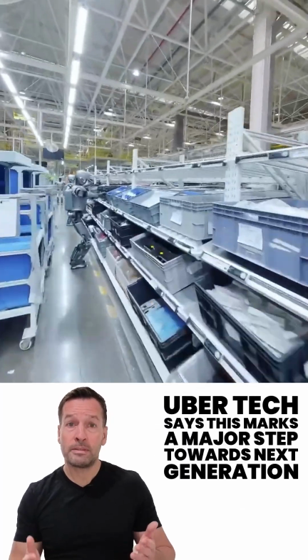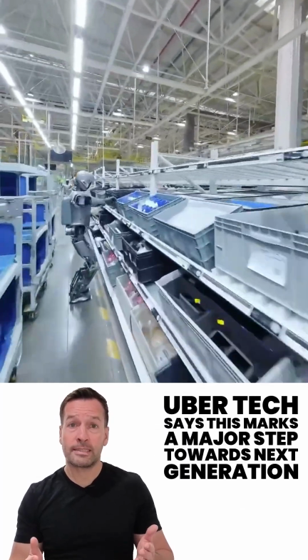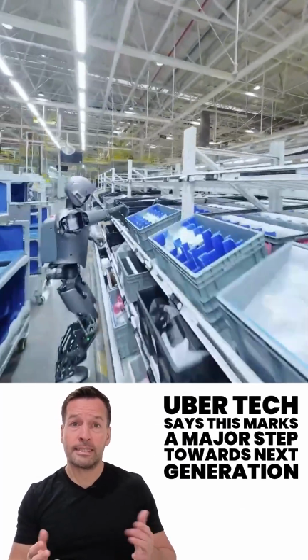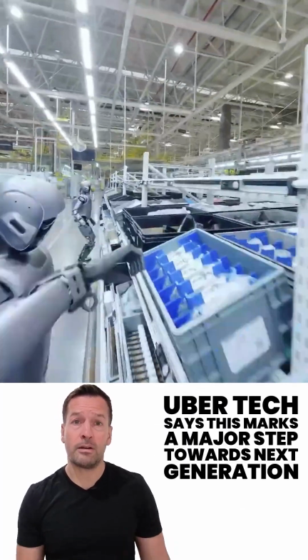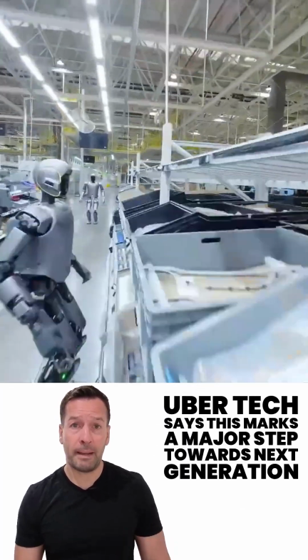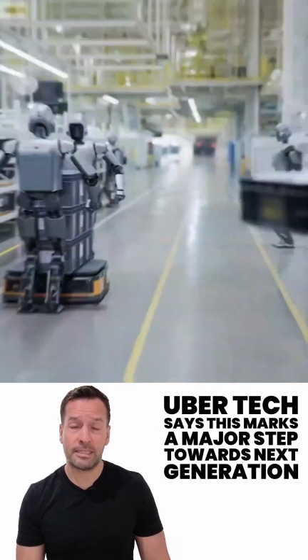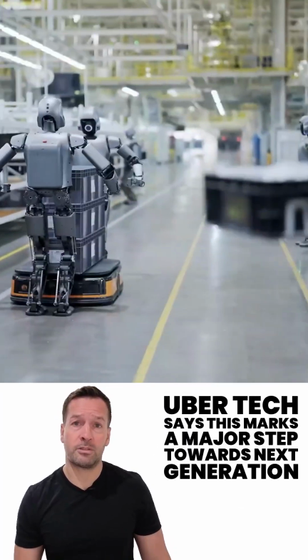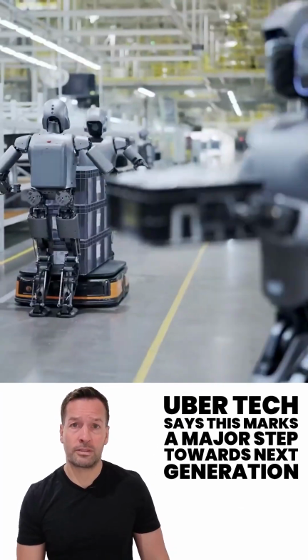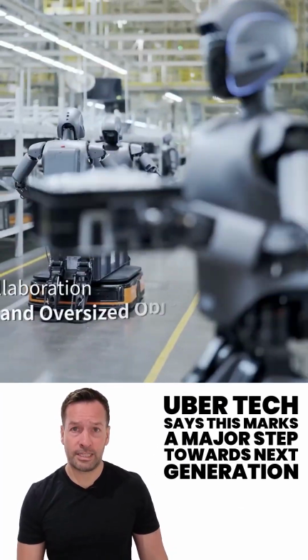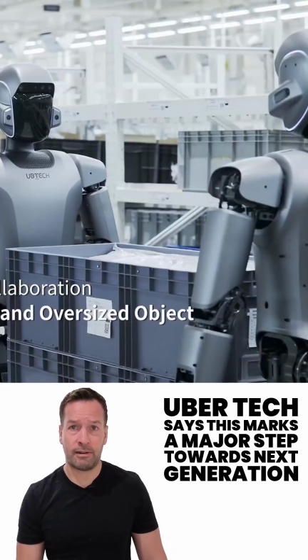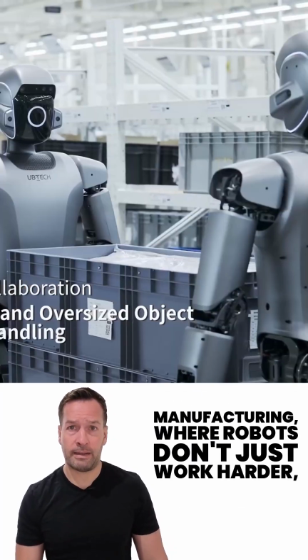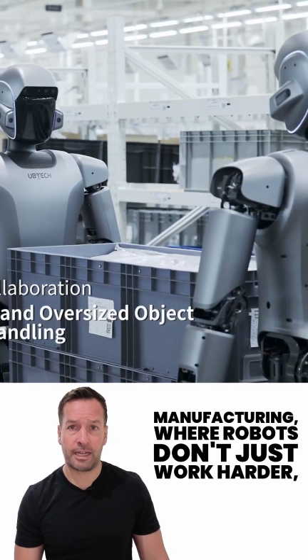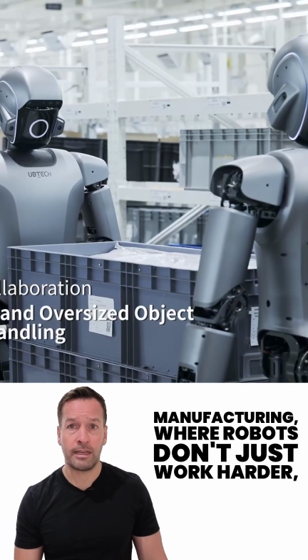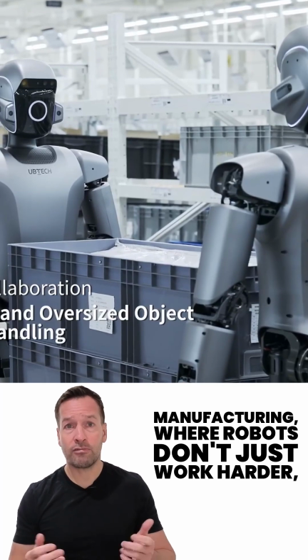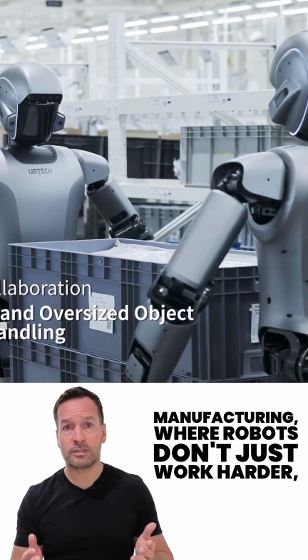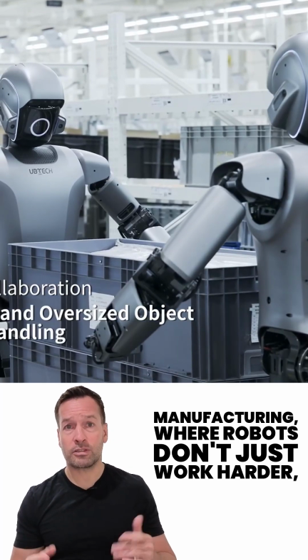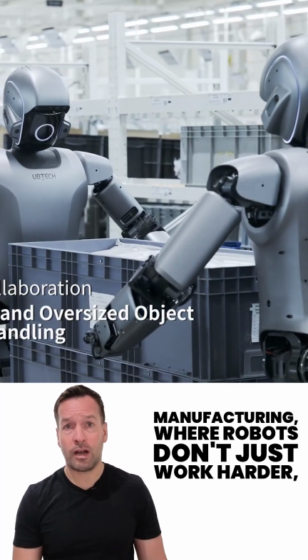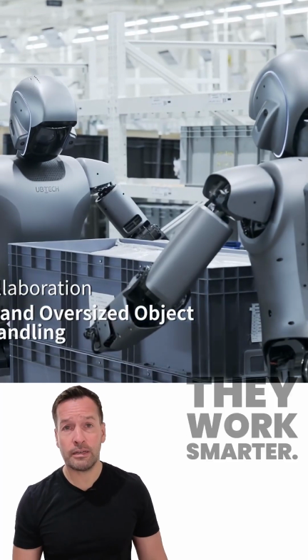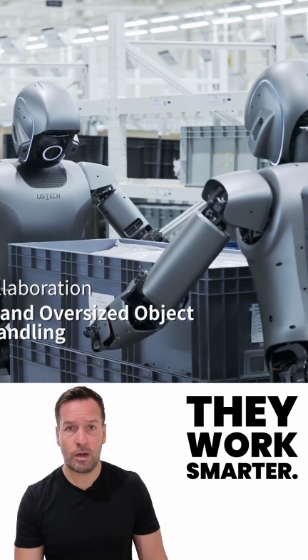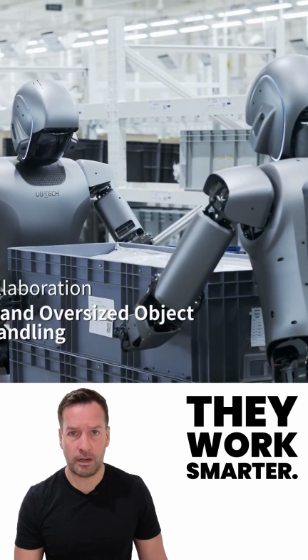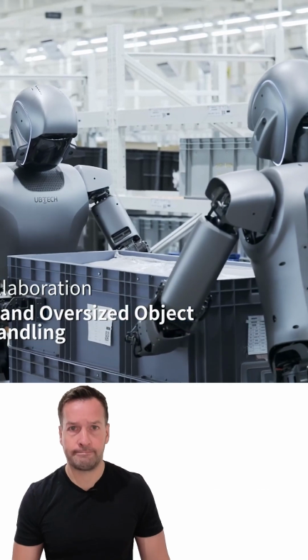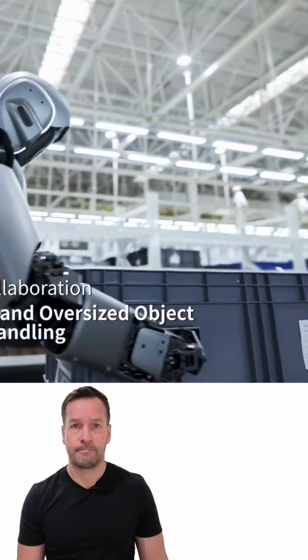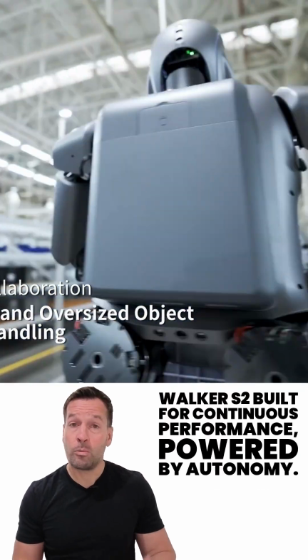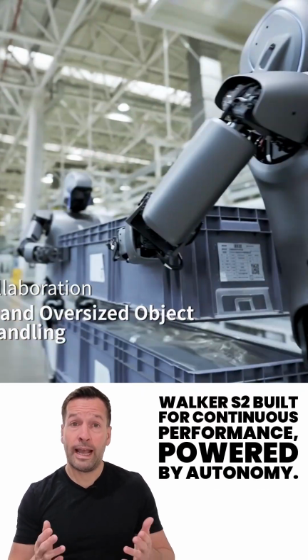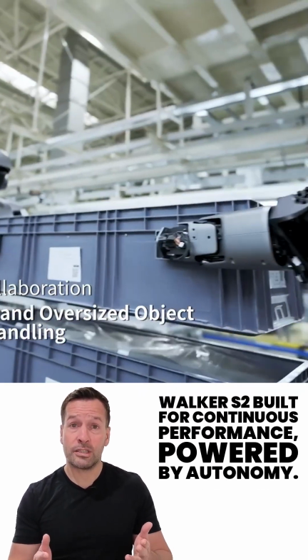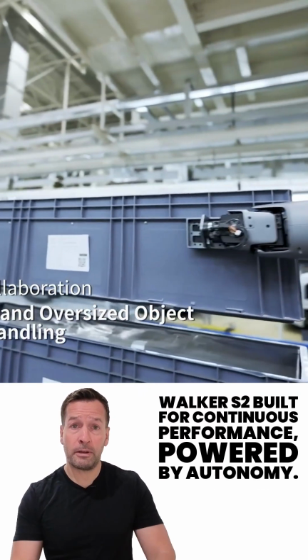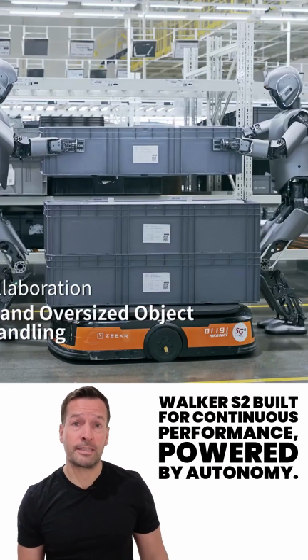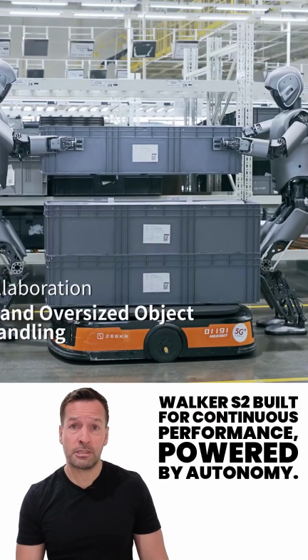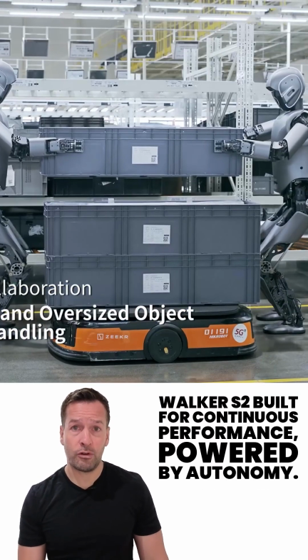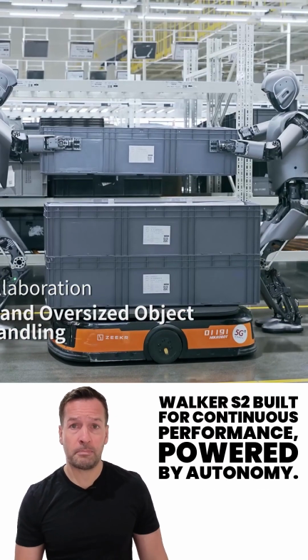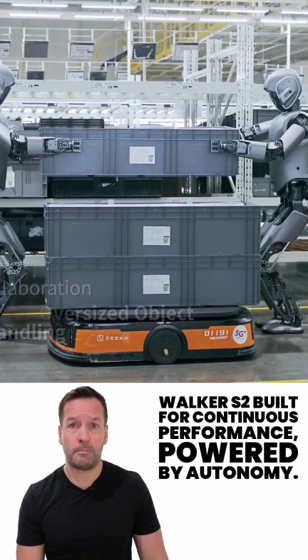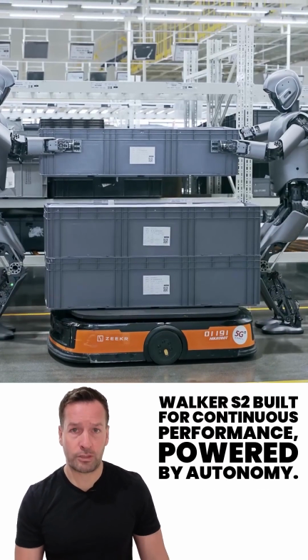Ubertec says this marks a major step towards next-generation manufacturing, where robots don't just work harder — they work smarter. Walker S2: built for continuous performance, powered by autonomy.